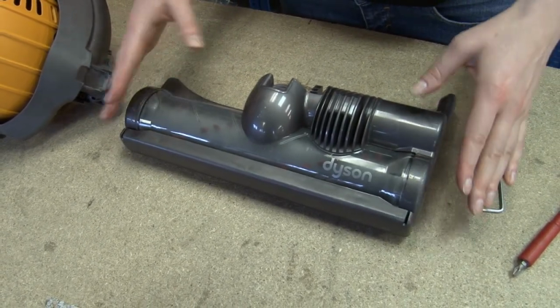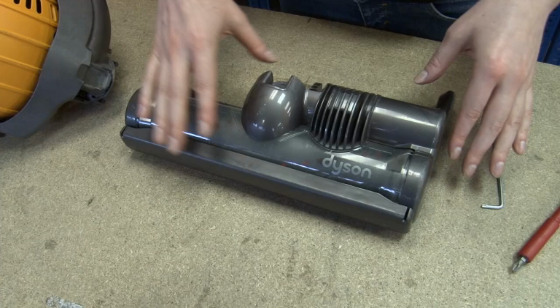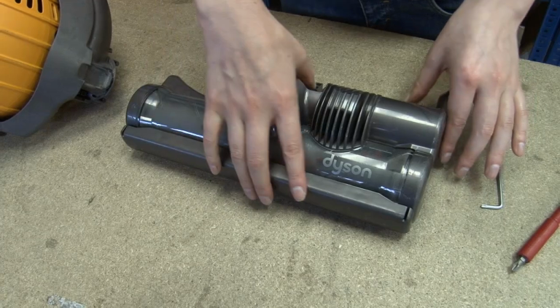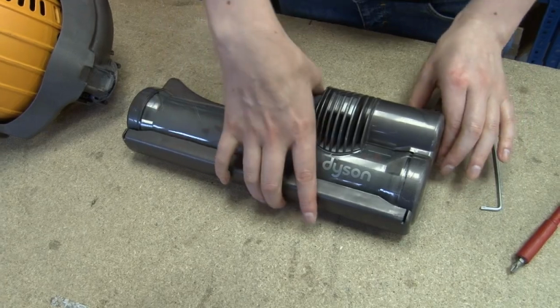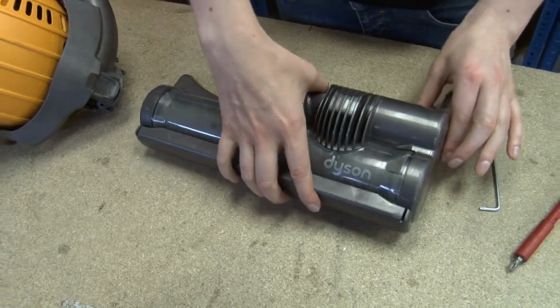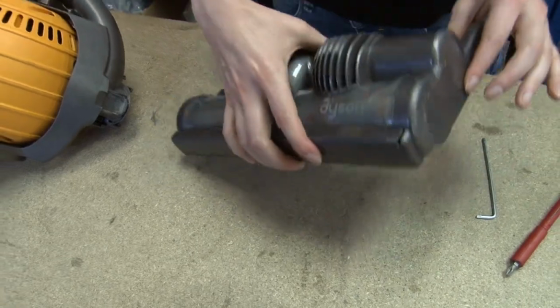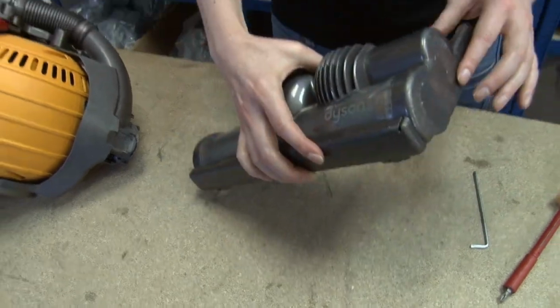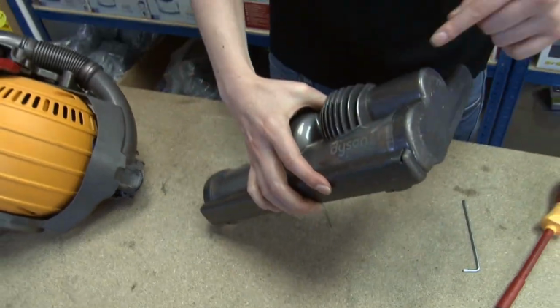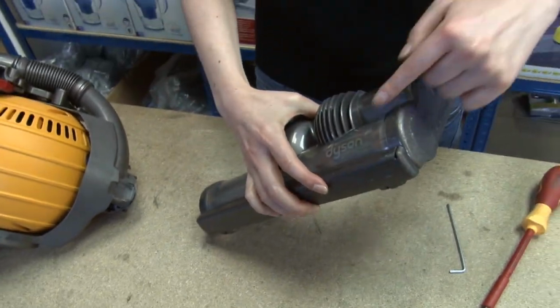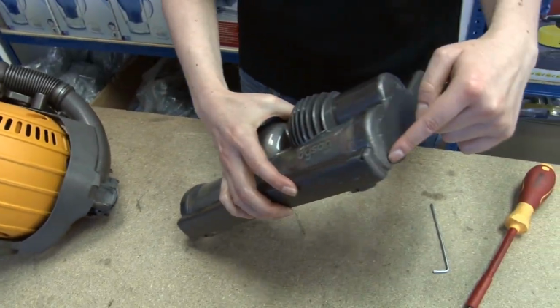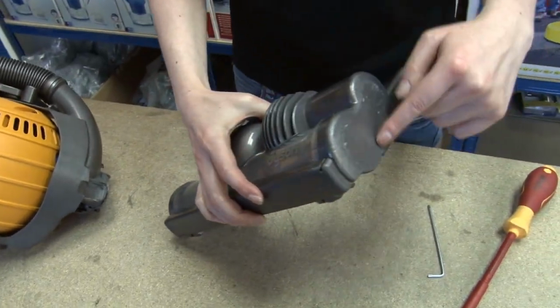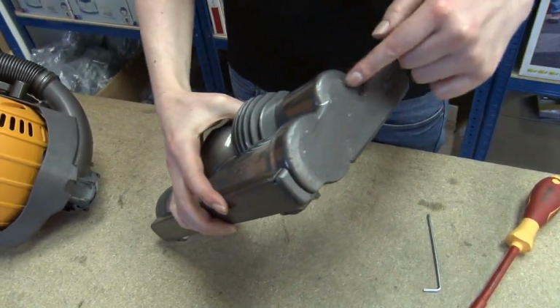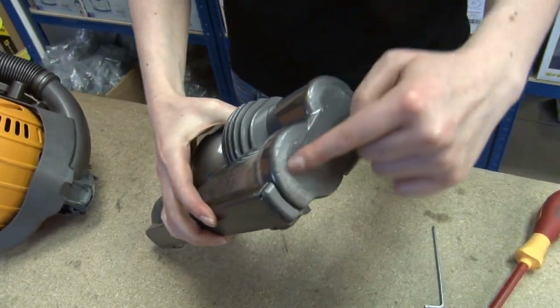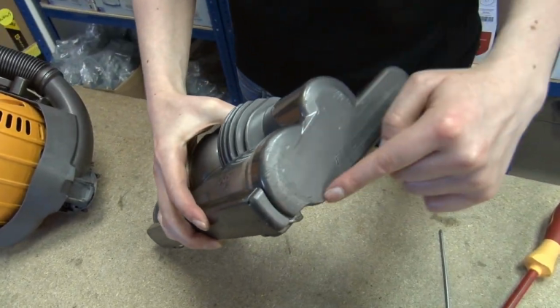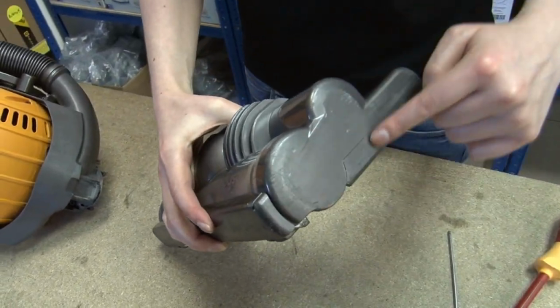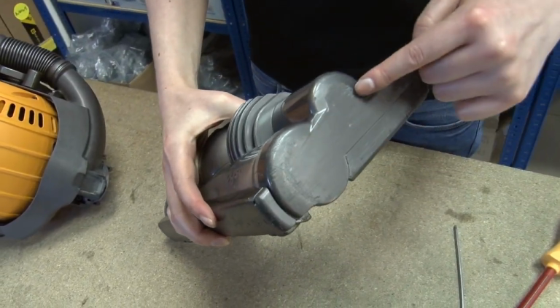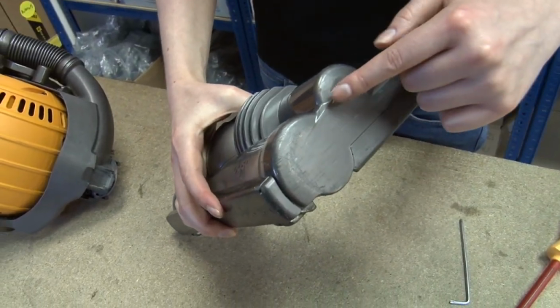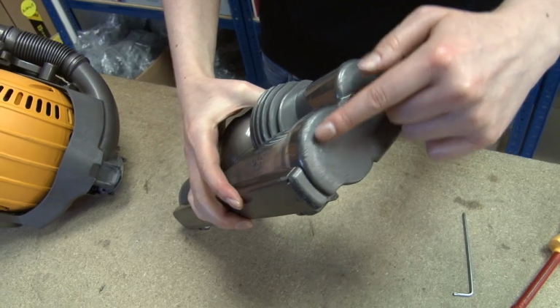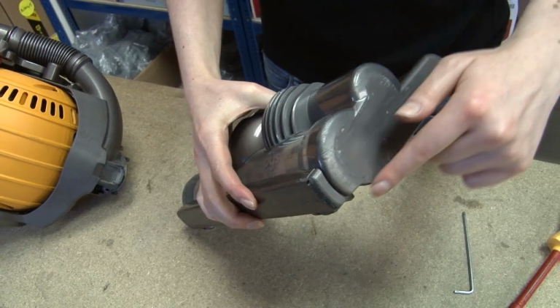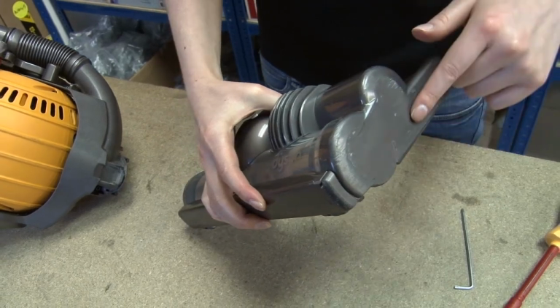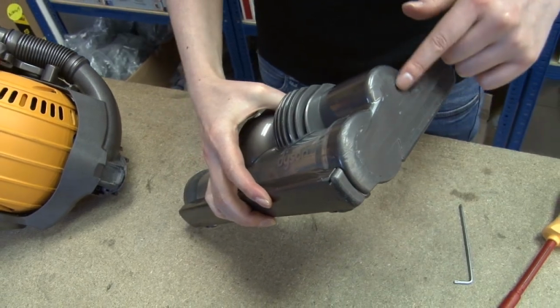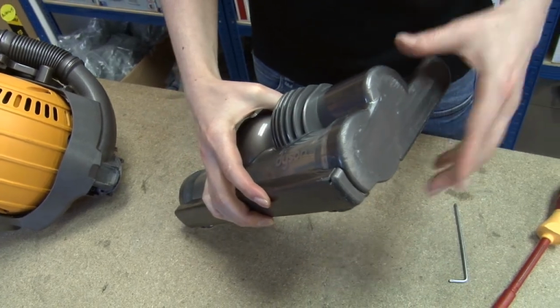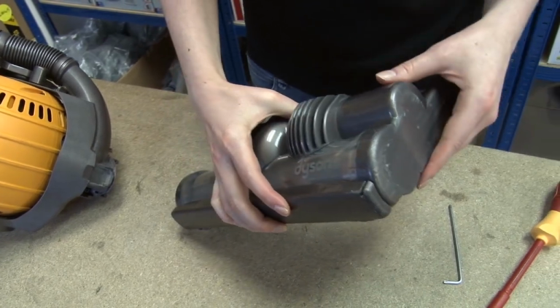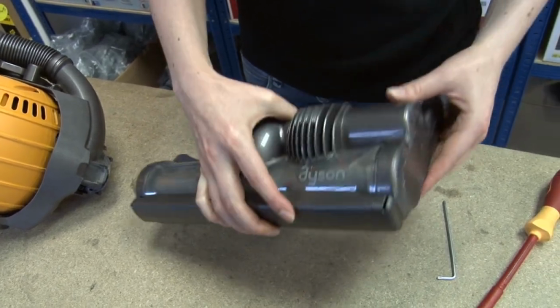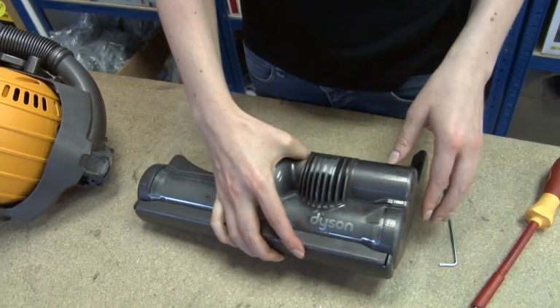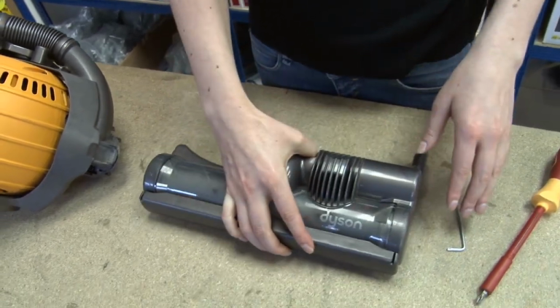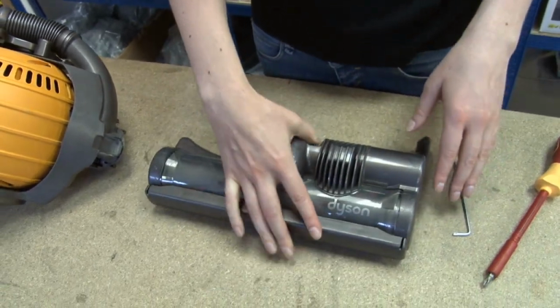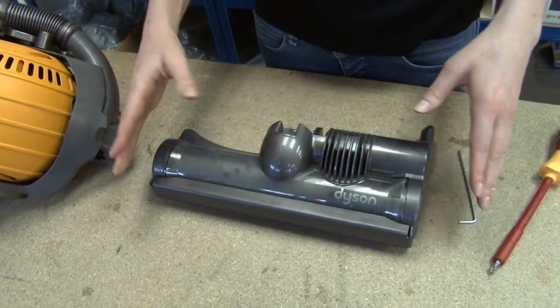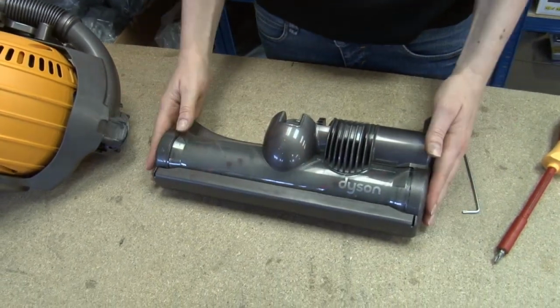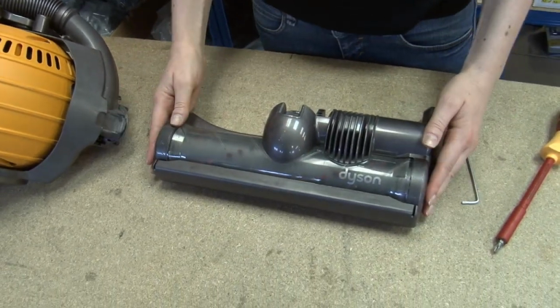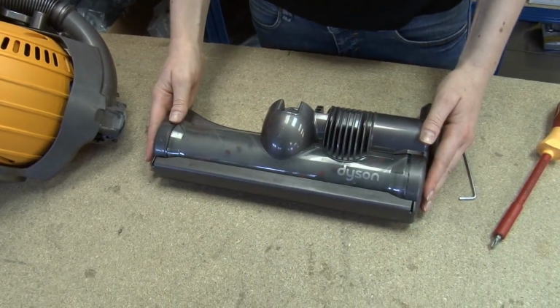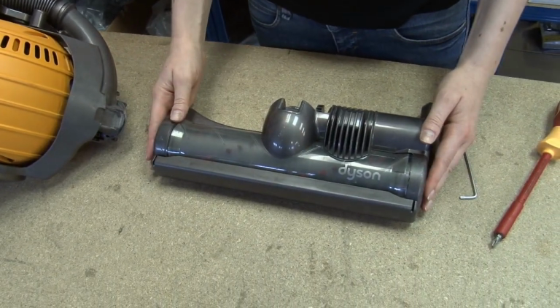Lastly, it may be due to the belt that powers the brush bar, which is located here. This is available as a separate spare part and in this video I'll show you how to replace it.